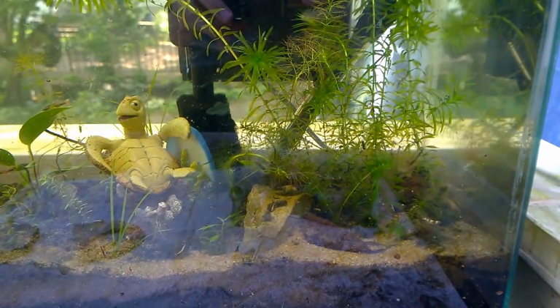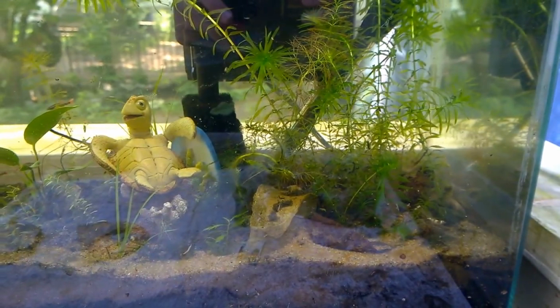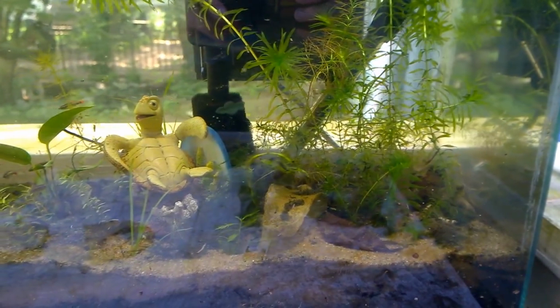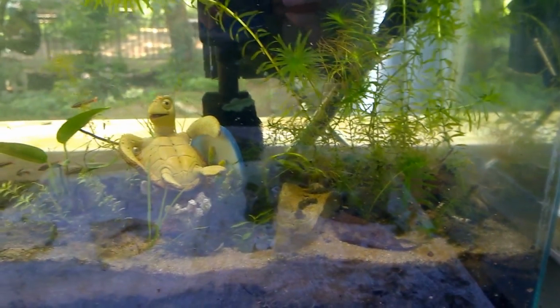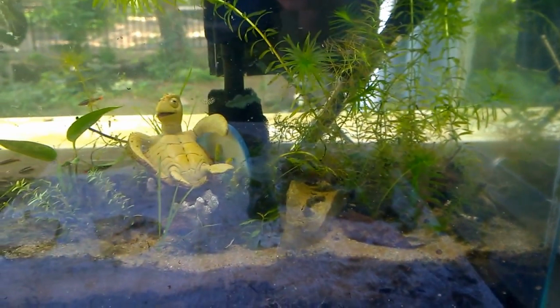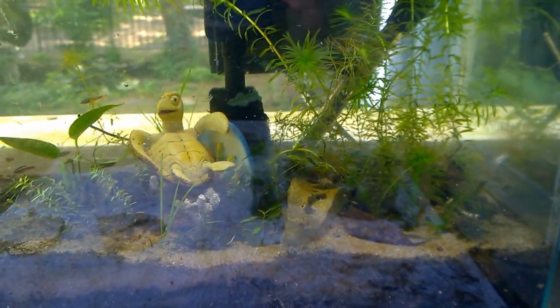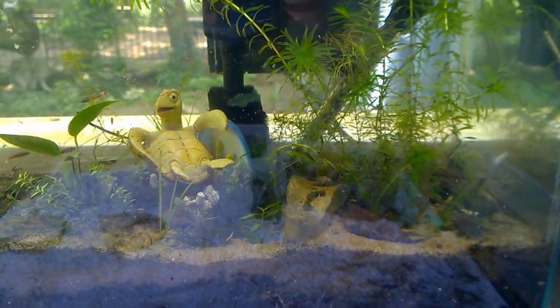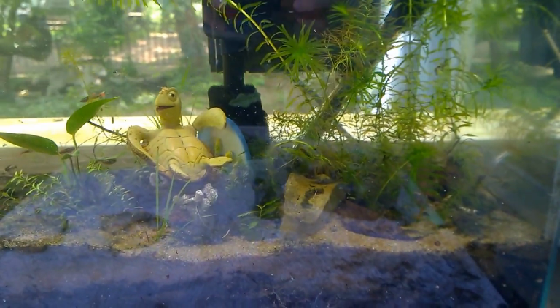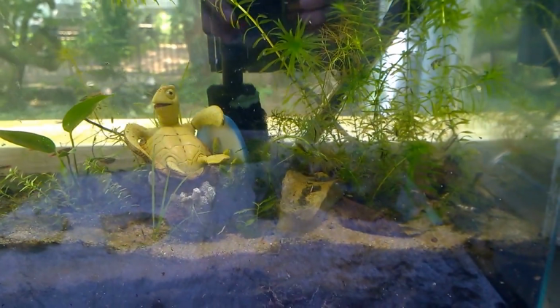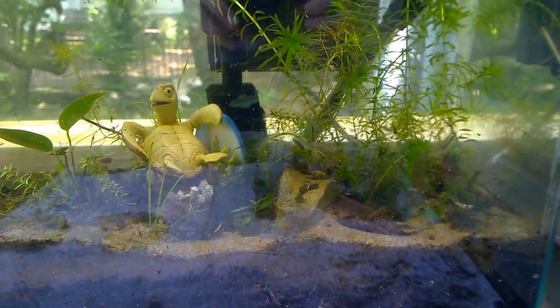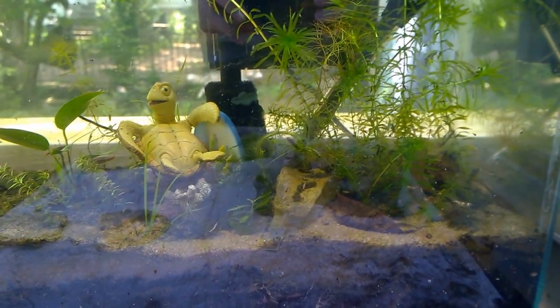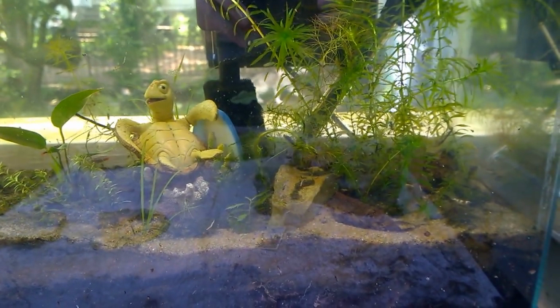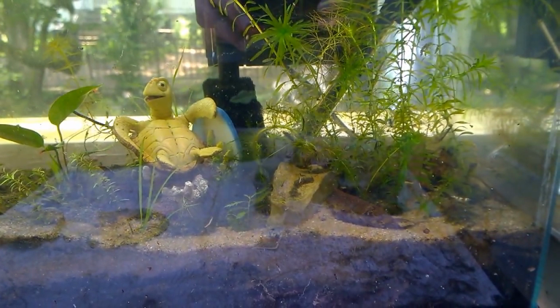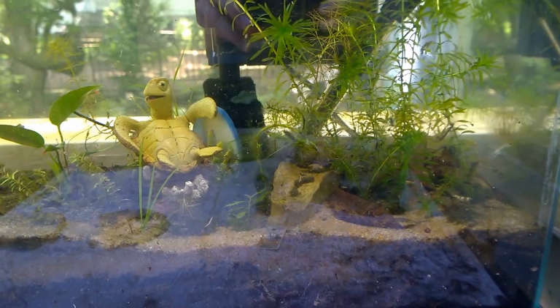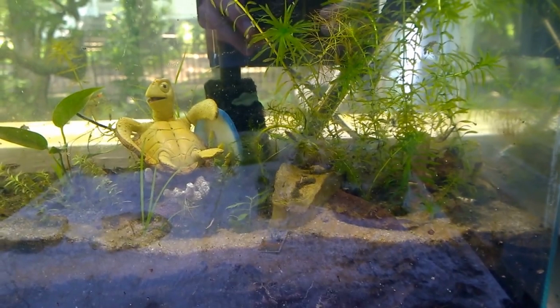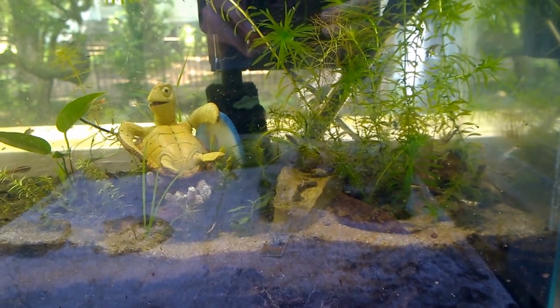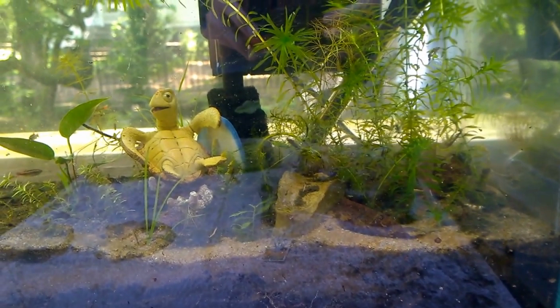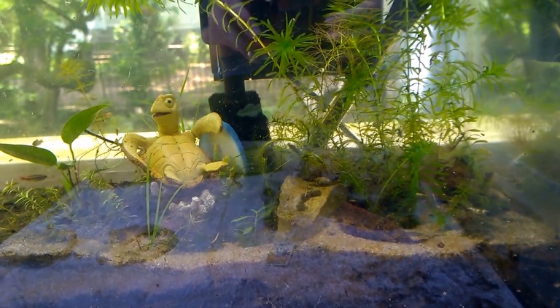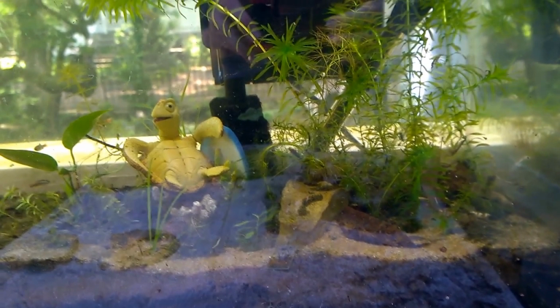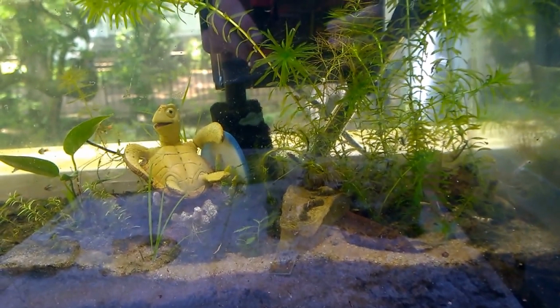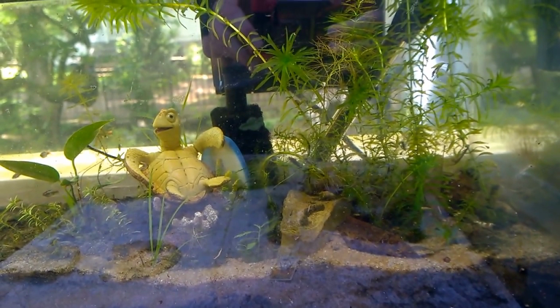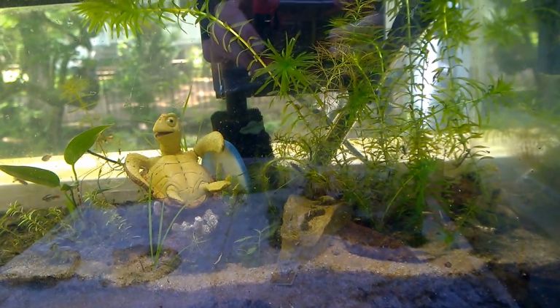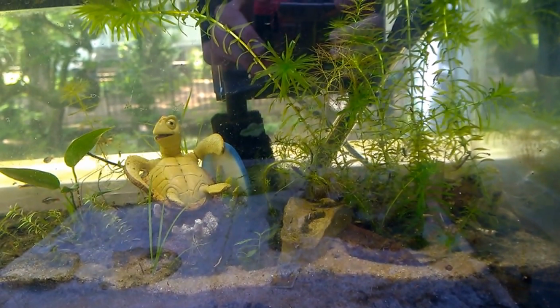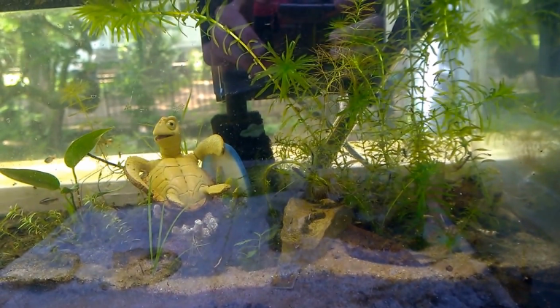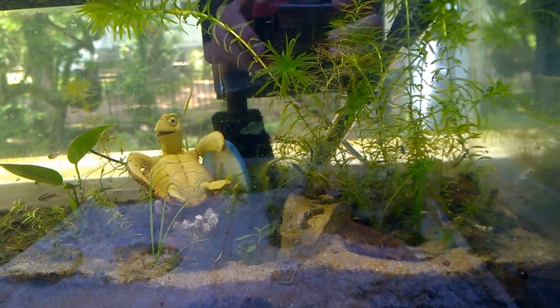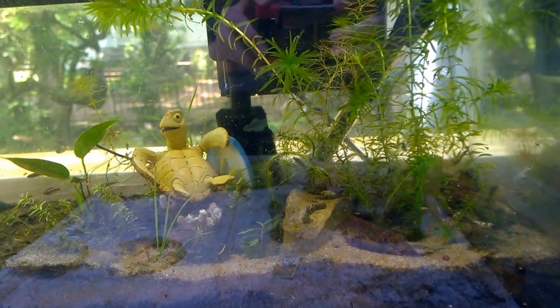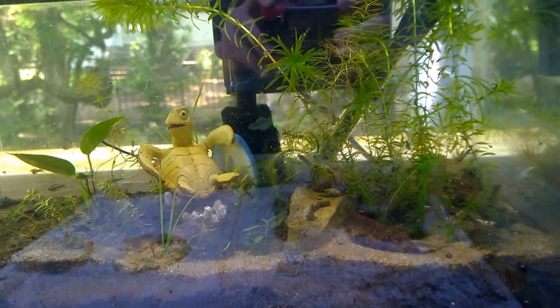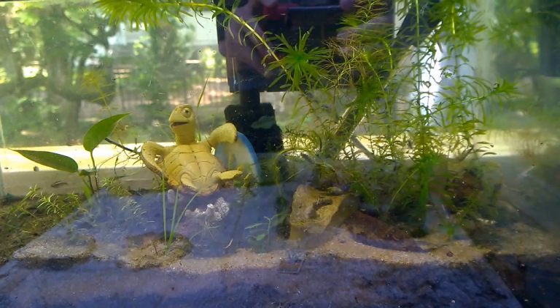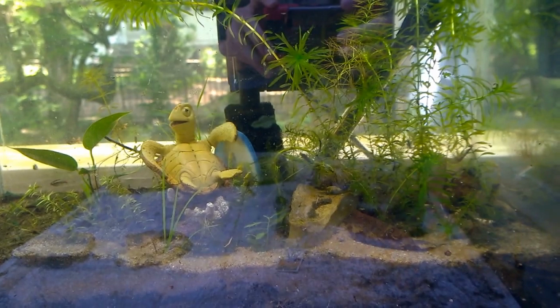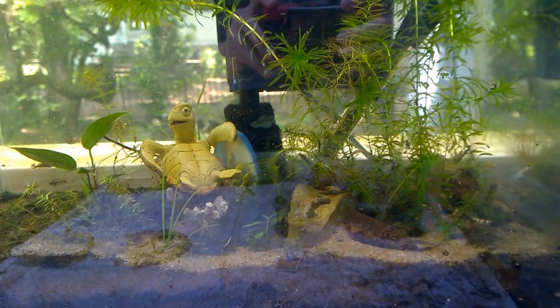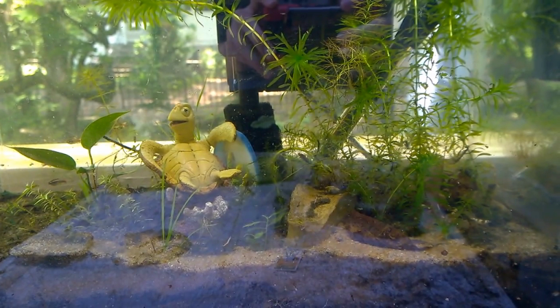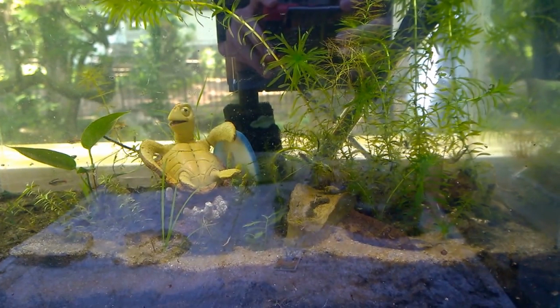Hello everybody and welcome. Today I'm going to be talking about keeping fish tanks outside. There are a few main things you need to consider when keeping a fish tank outside, and today I'm pretty much only going to be tackling freshwater tanks.